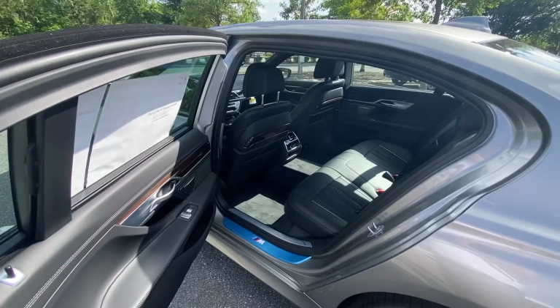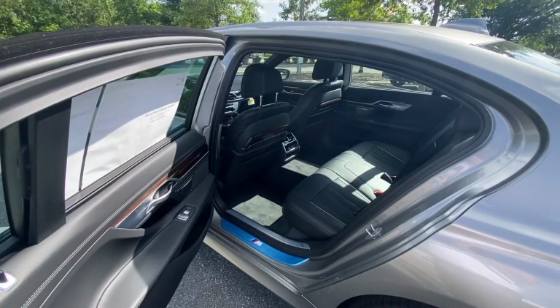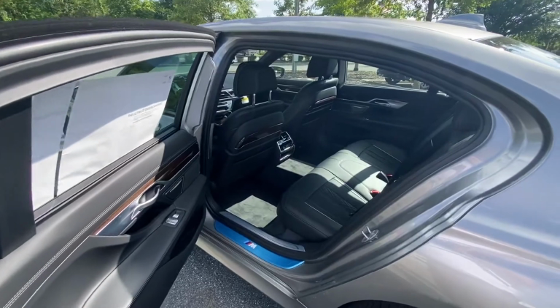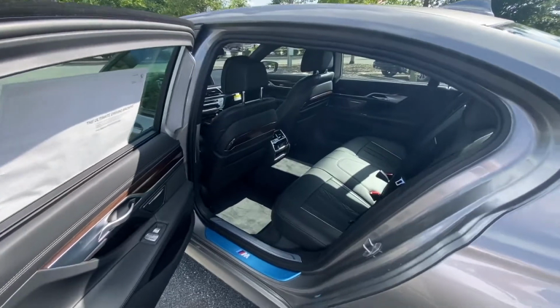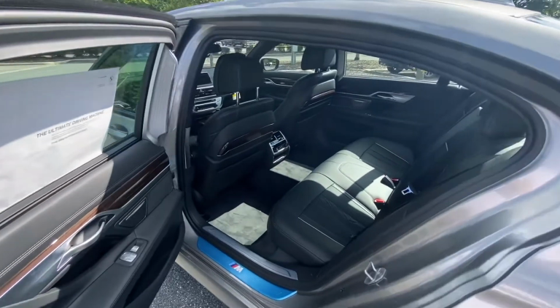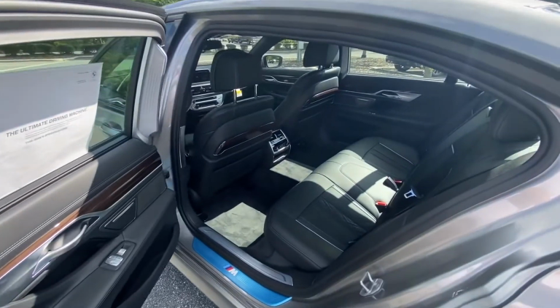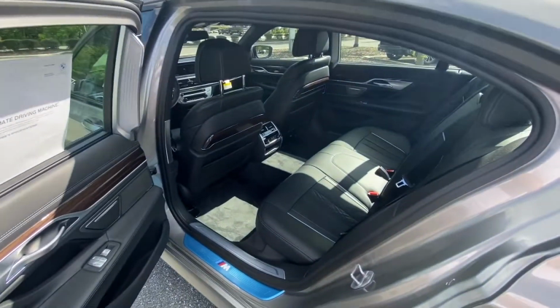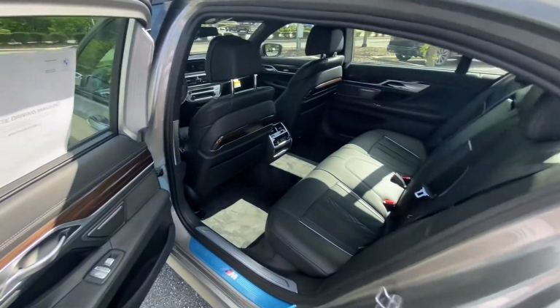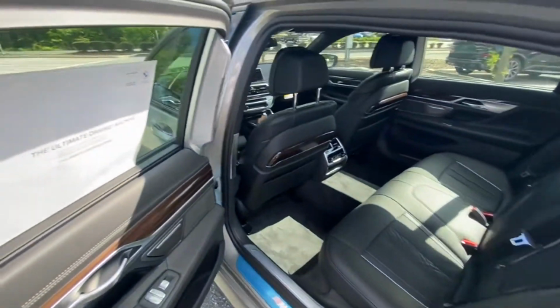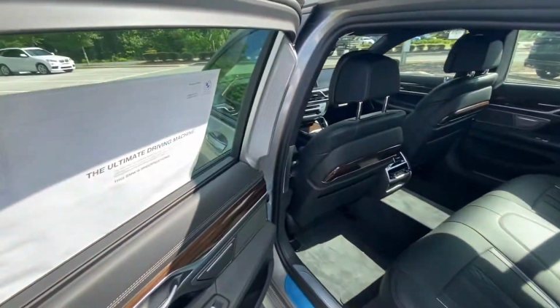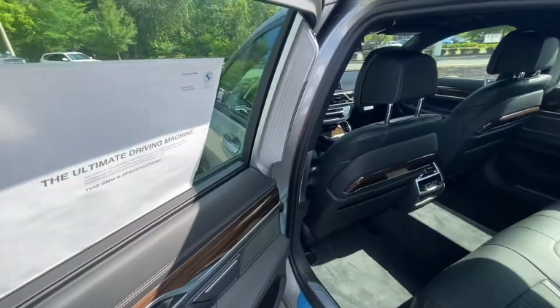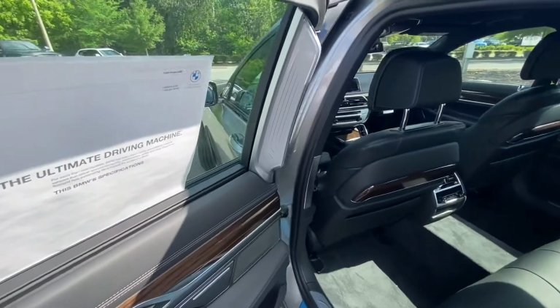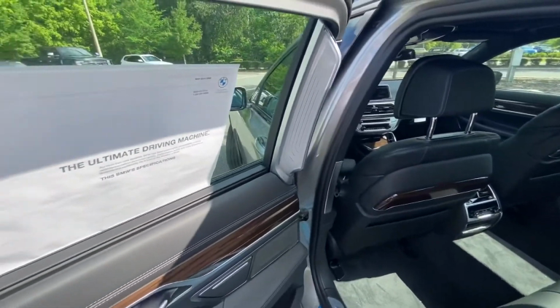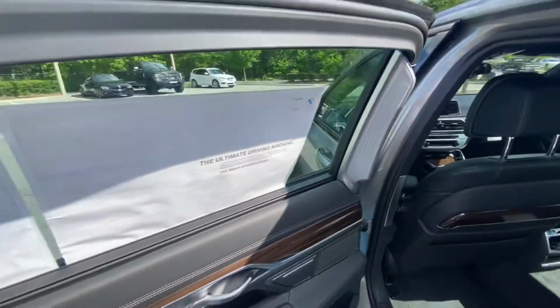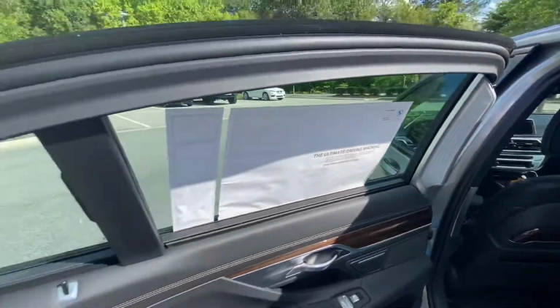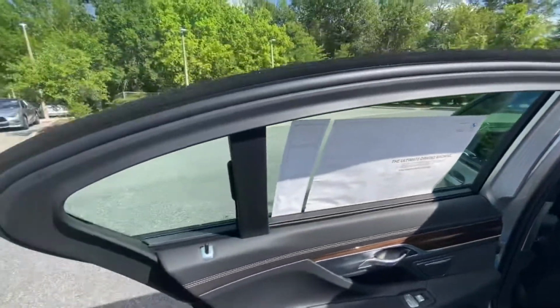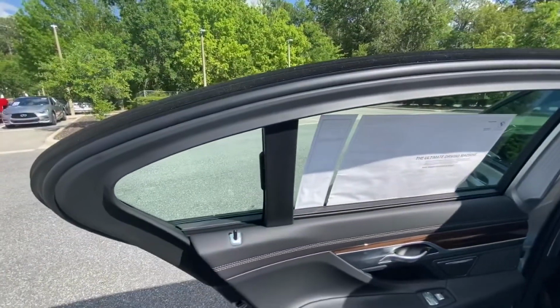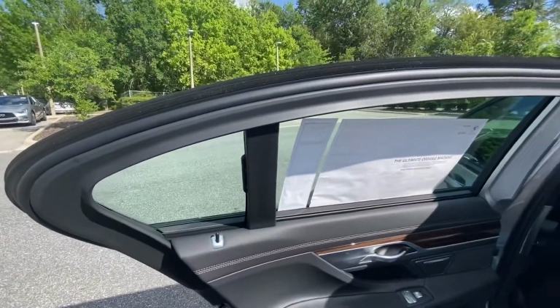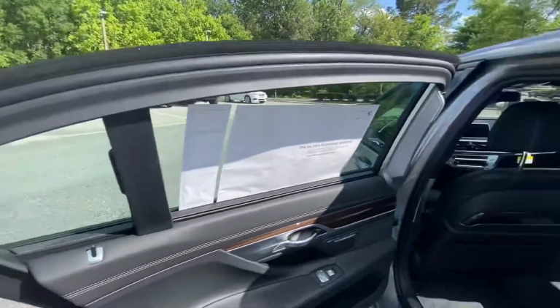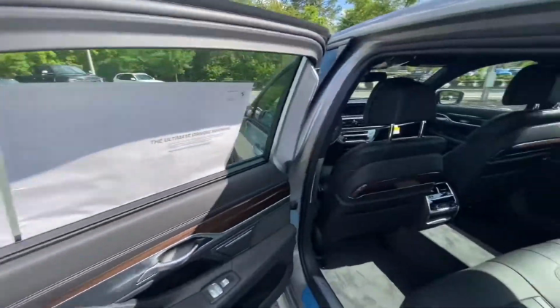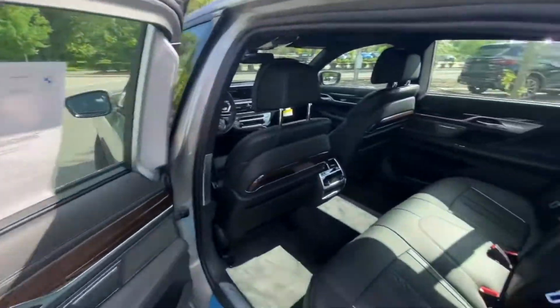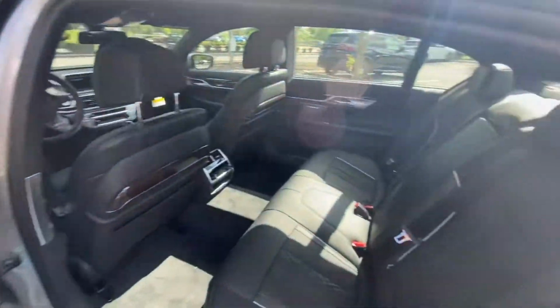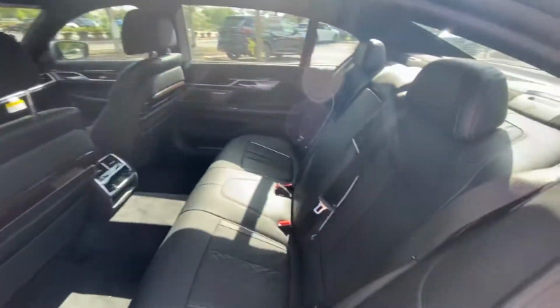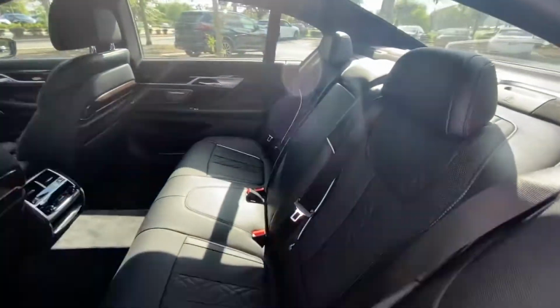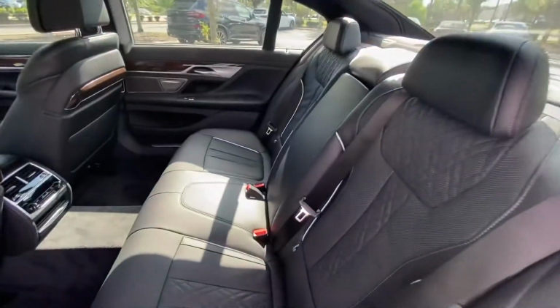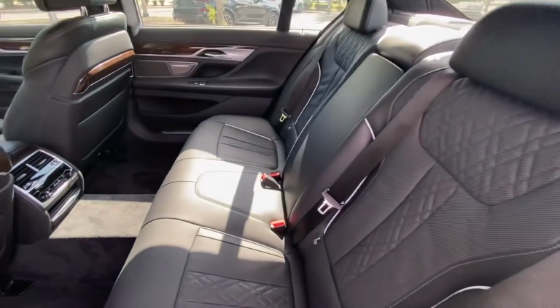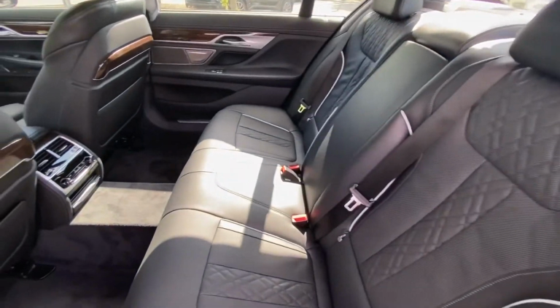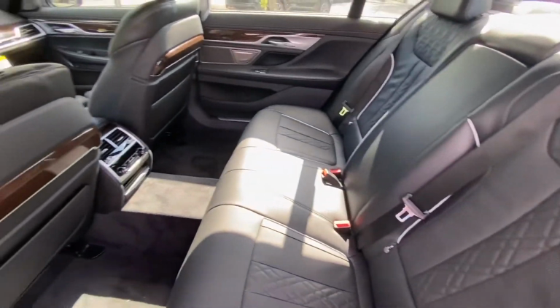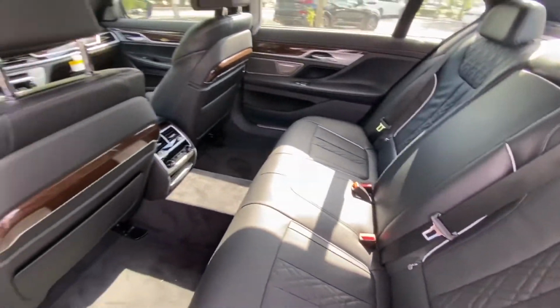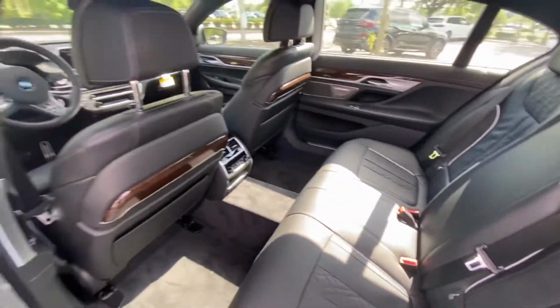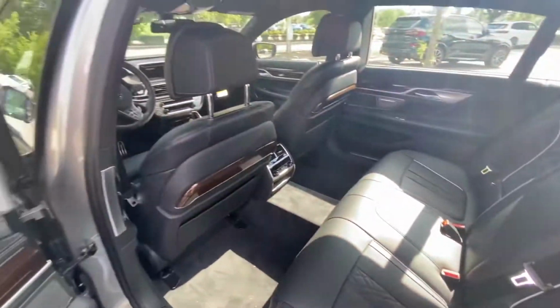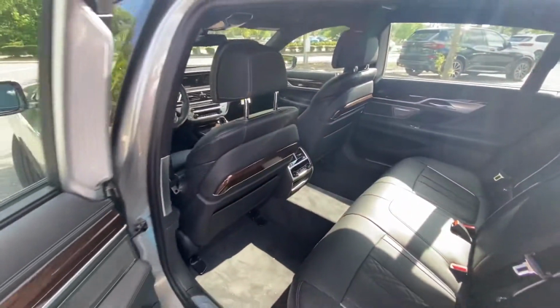As expected, the rear of the 740i offers supreme comfort, with courtesy lights built into the doors, power shades that cover the windows, and contoured heated leather seats in the rear. This is a true executive's vehicle.